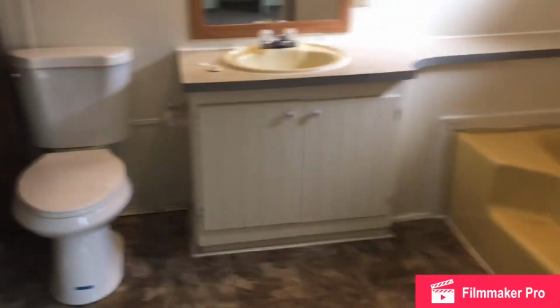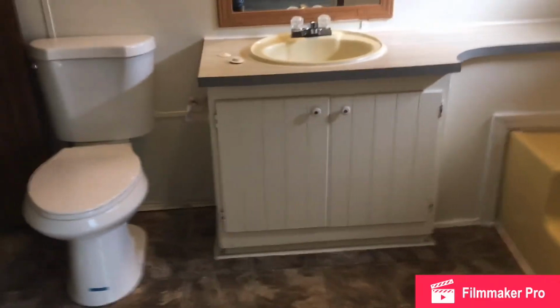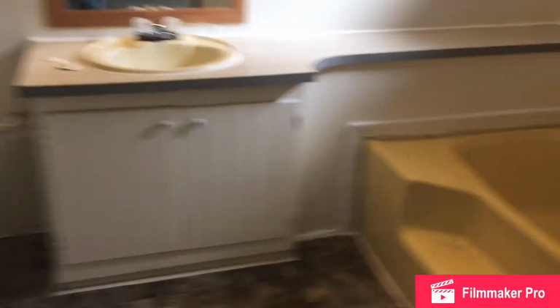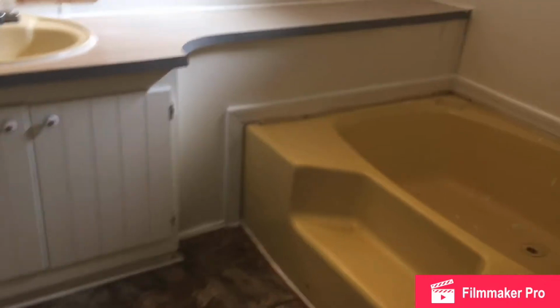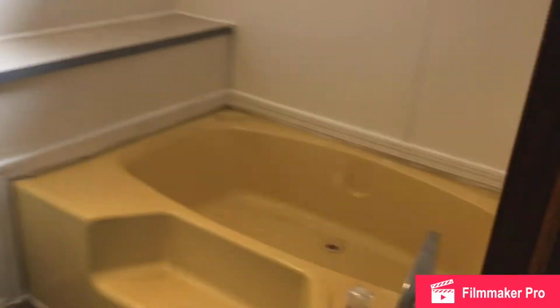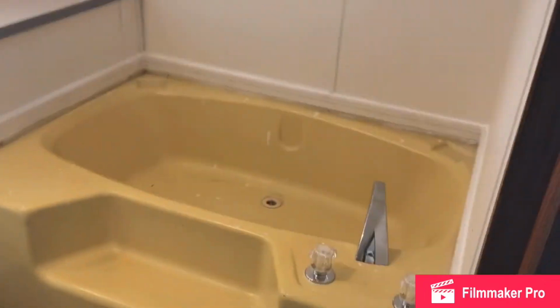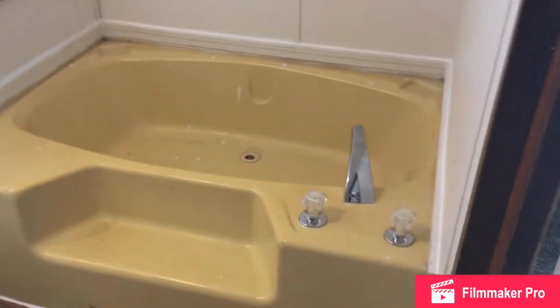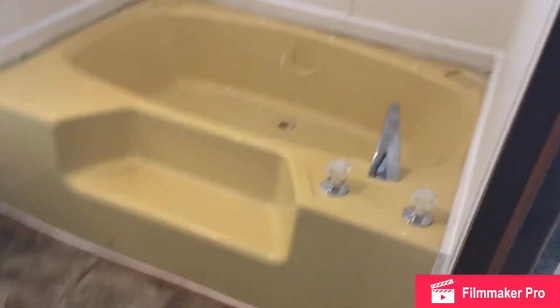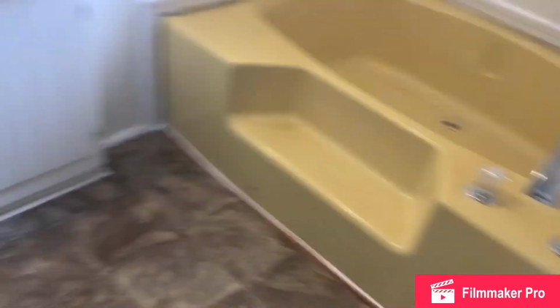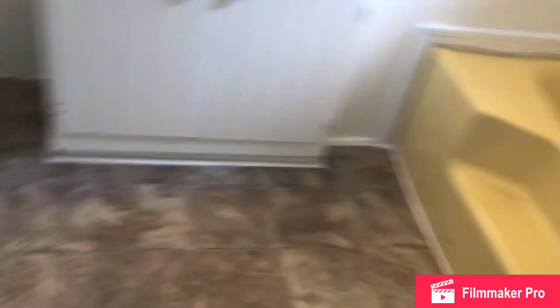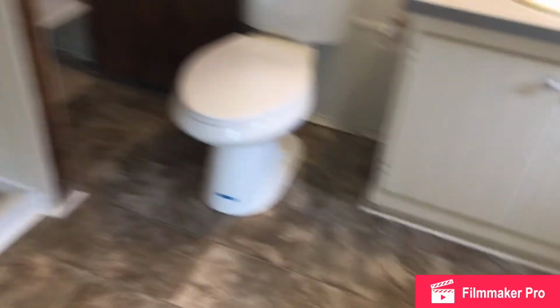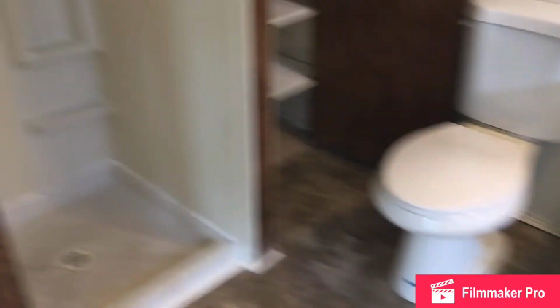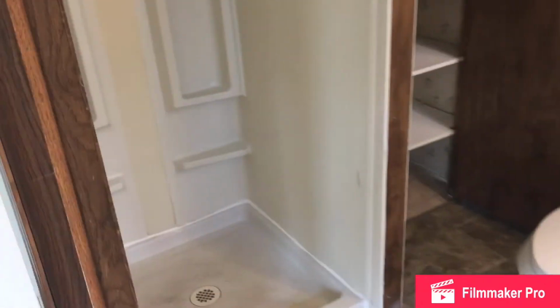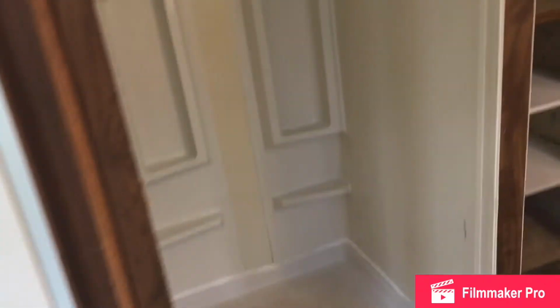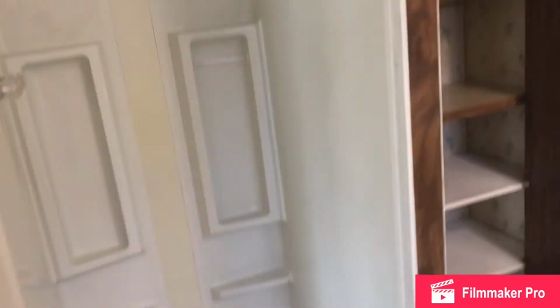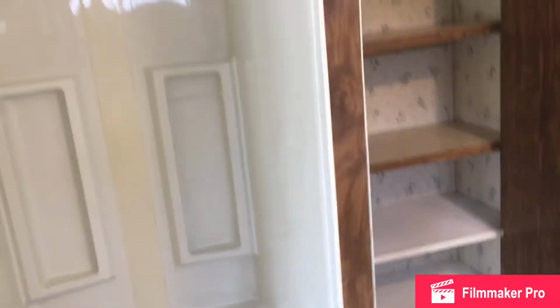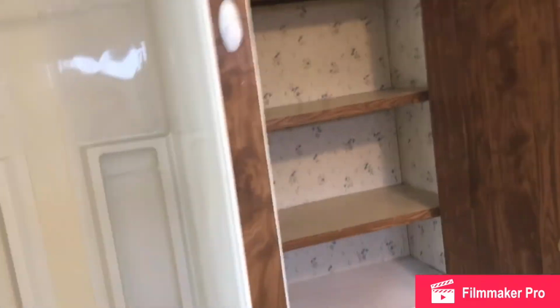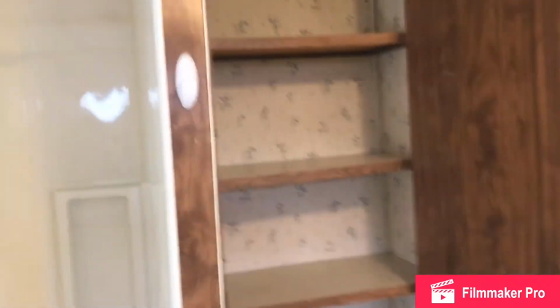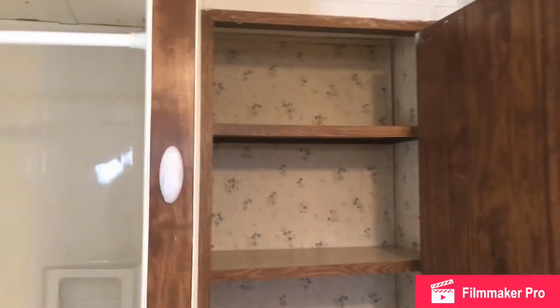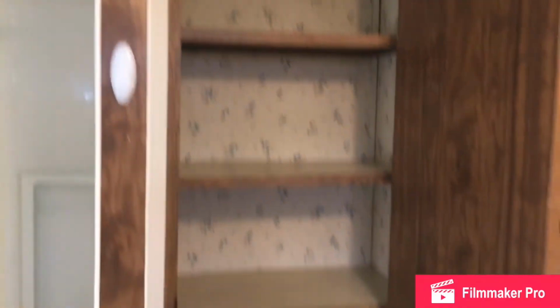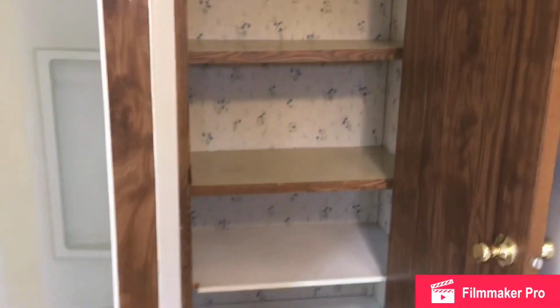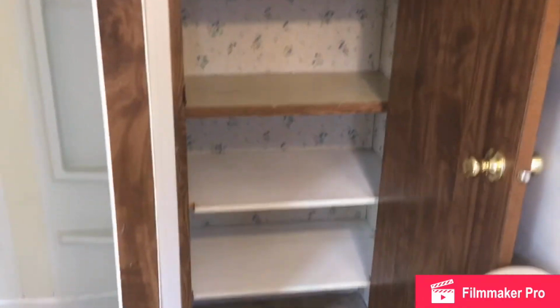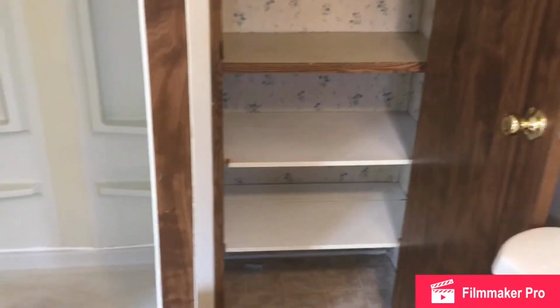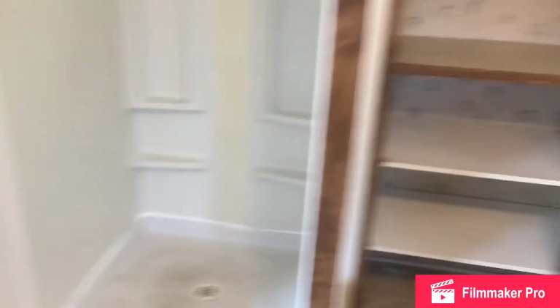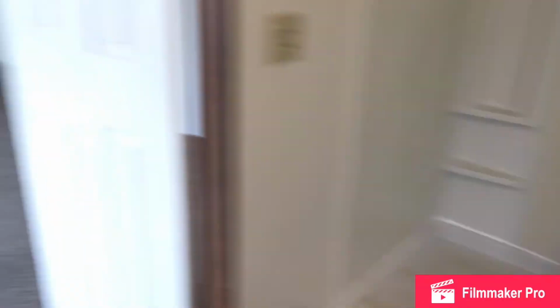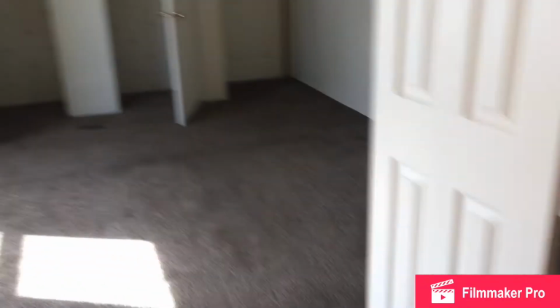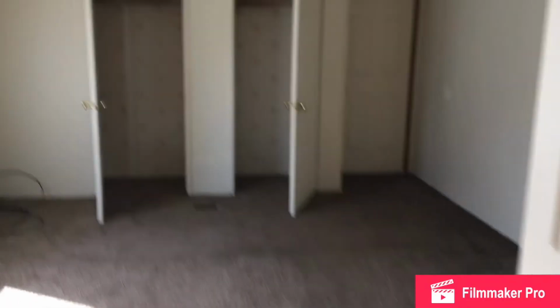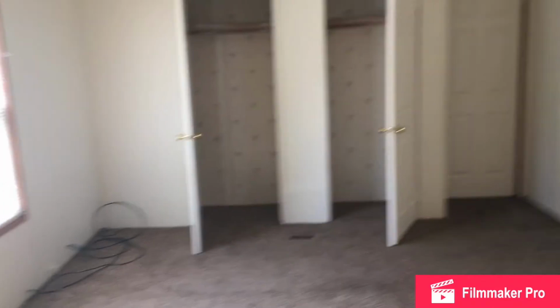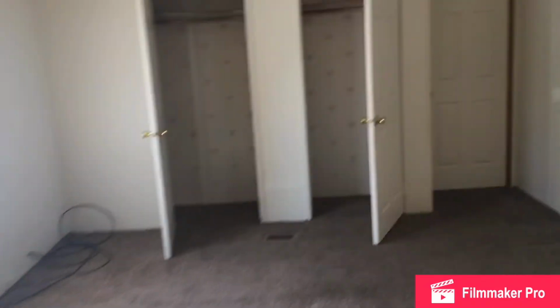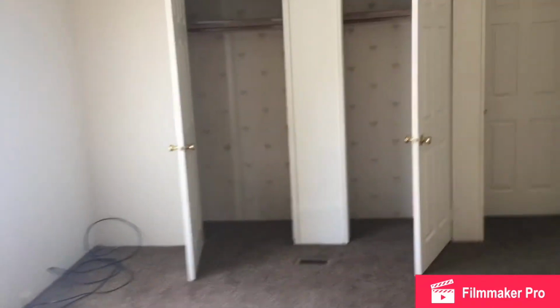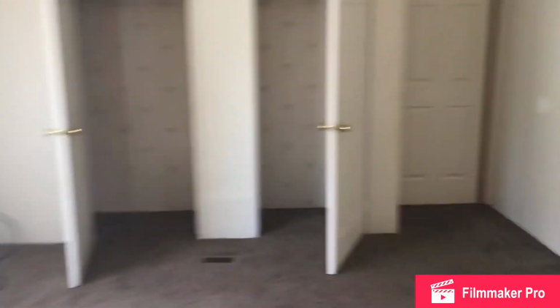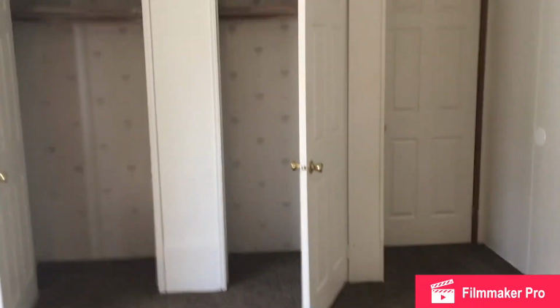In the master bathroom you've got your sink, some storage, a bathtub, brand new faucets, a stand-up shower, and then a nice storage cabinet for your towels, linens, and things like that. So you've got a really nice master bathroom back here.